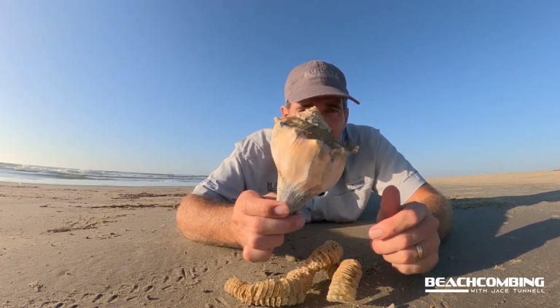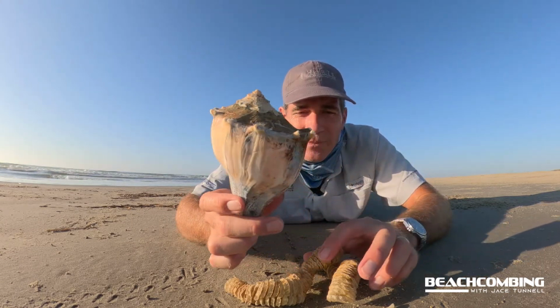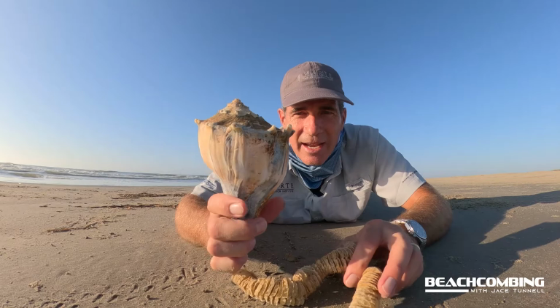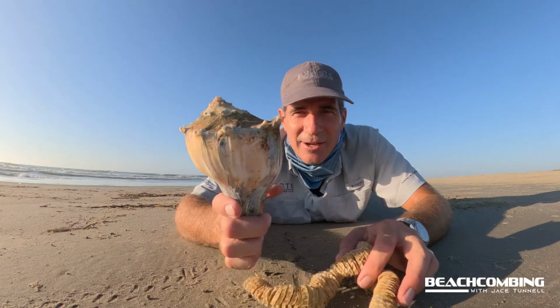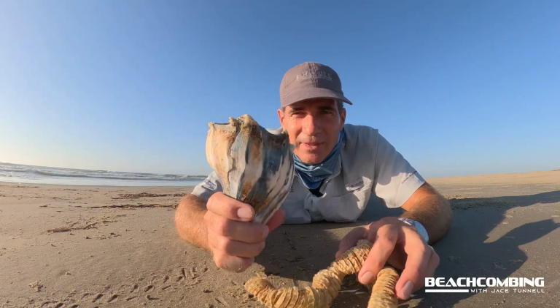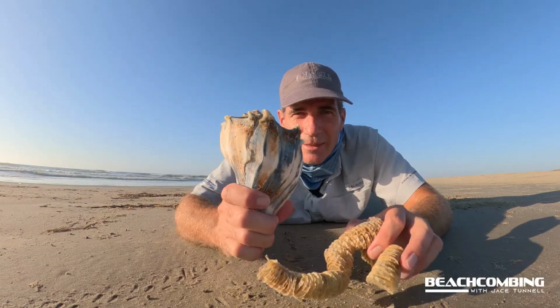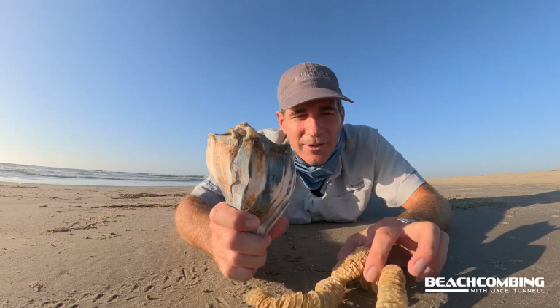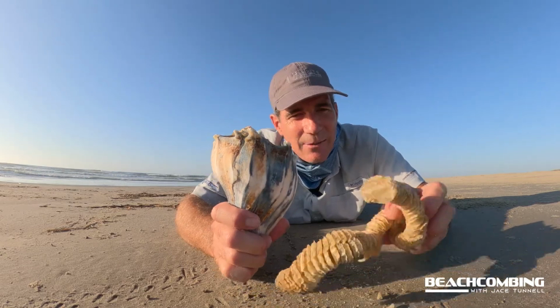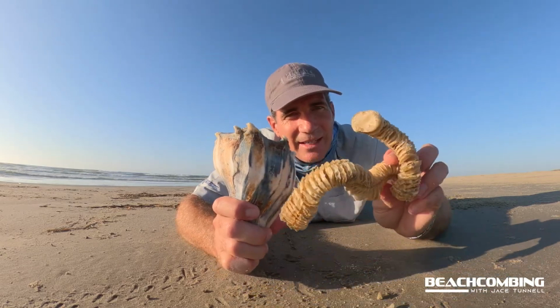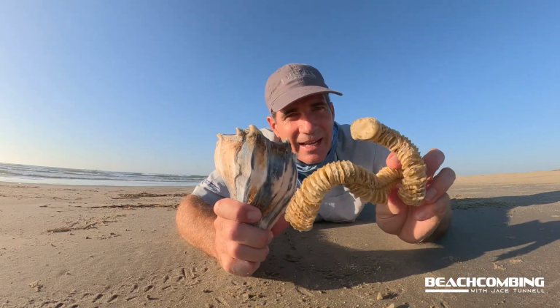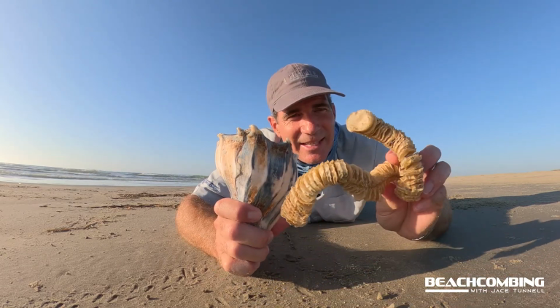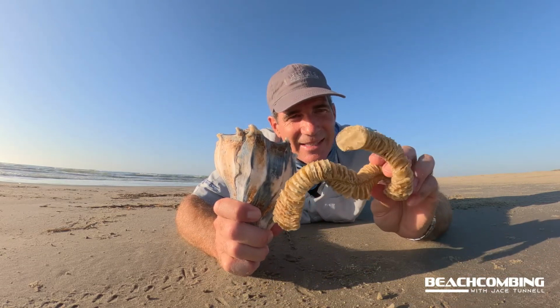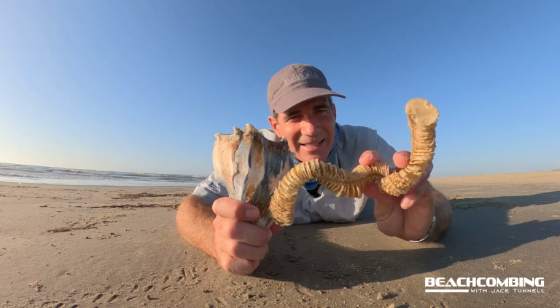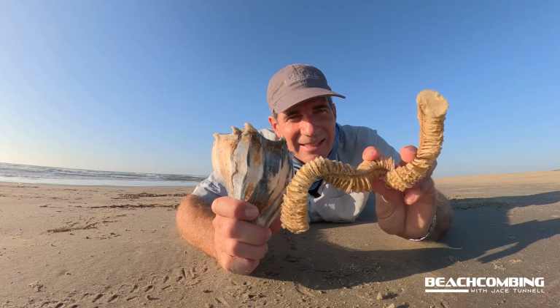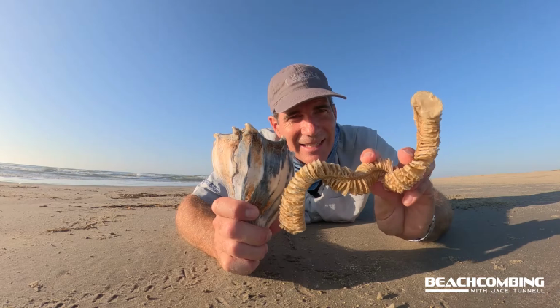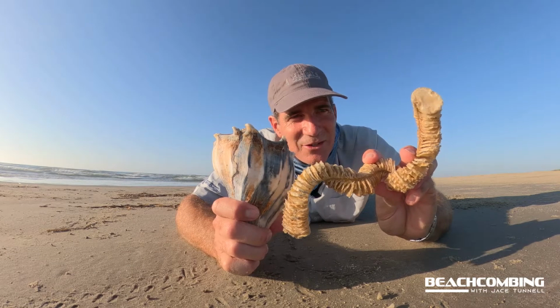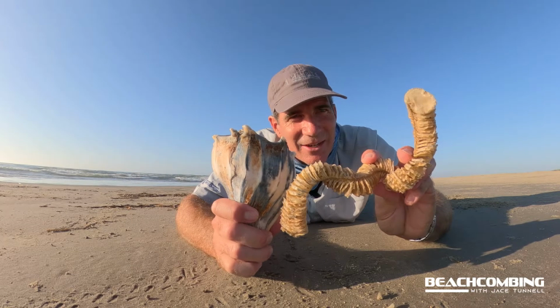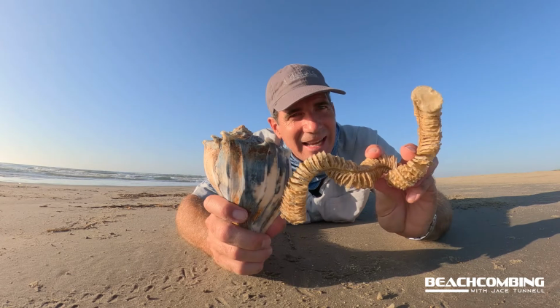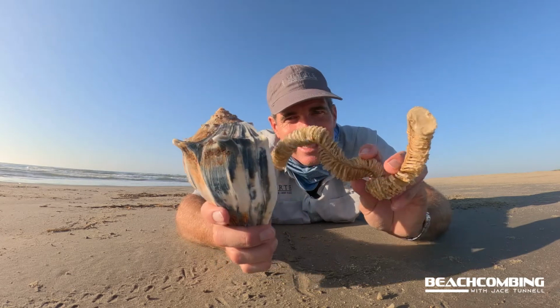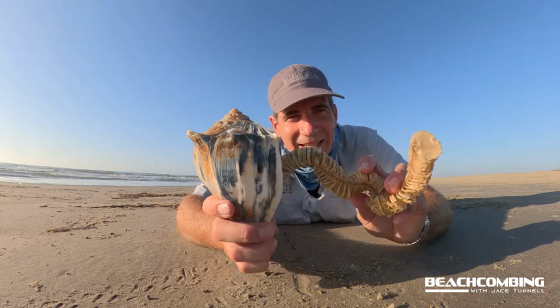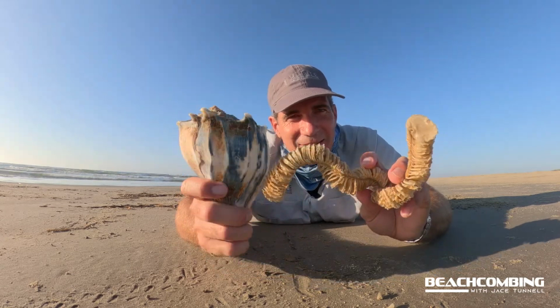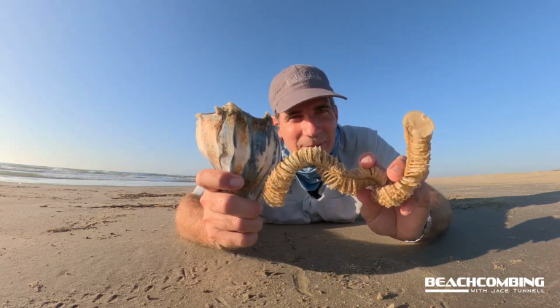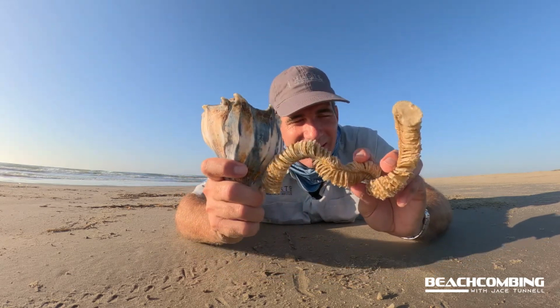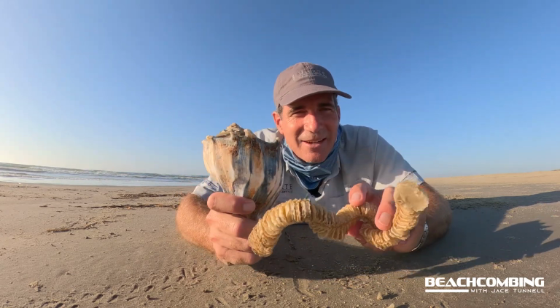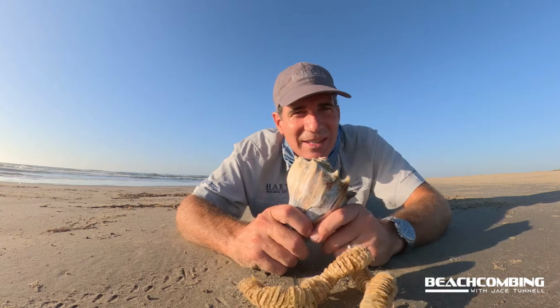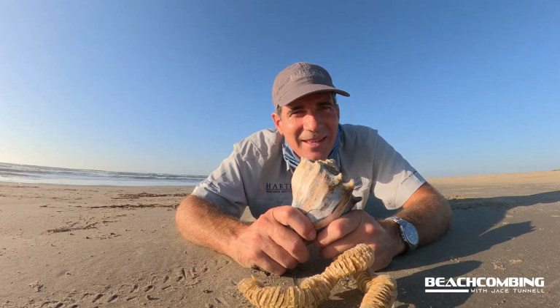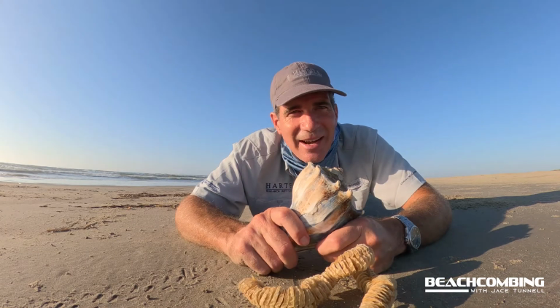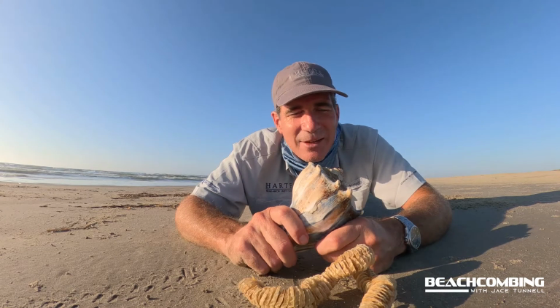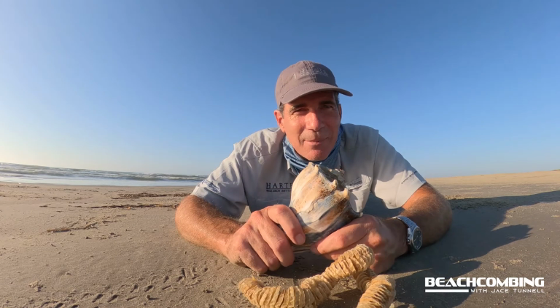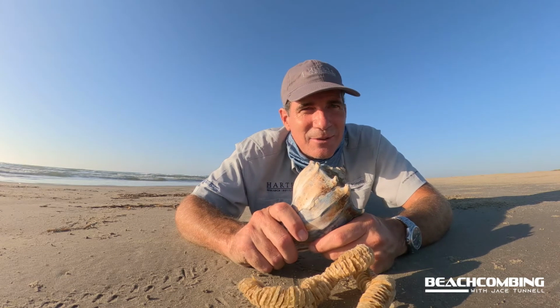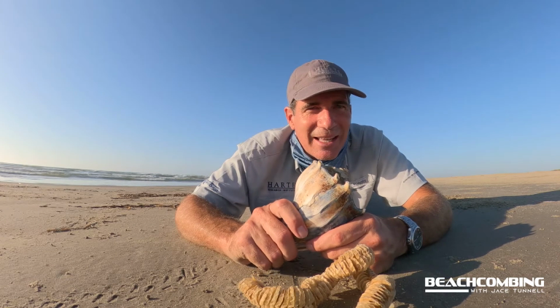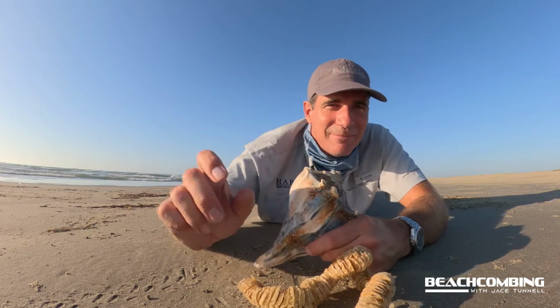So now you know the lightning whelk and the mysterious snake is actually their egg casing. Next time you see this, tell your friends. Alright, that's it for this episode. We'll talk to you later. Bye.